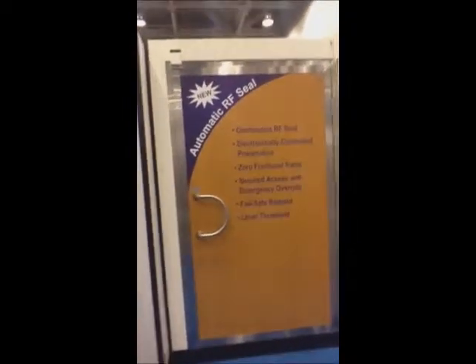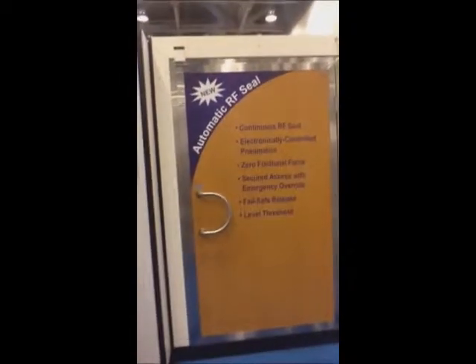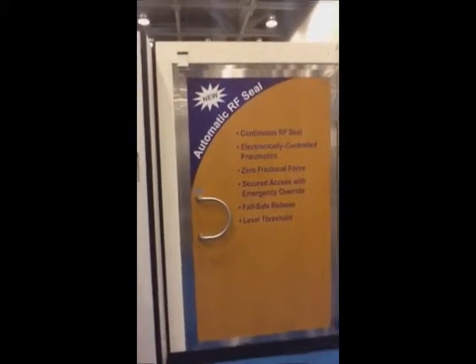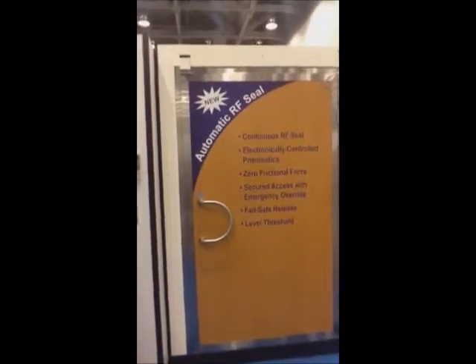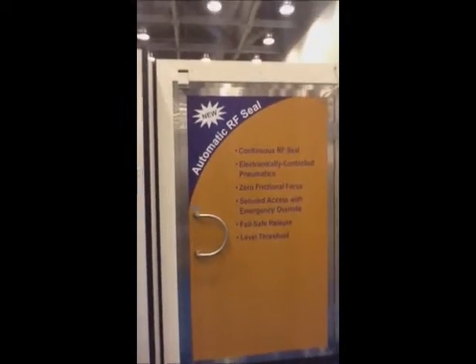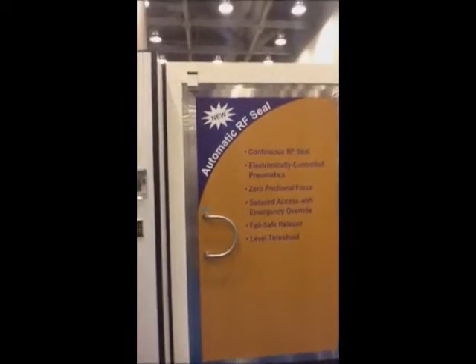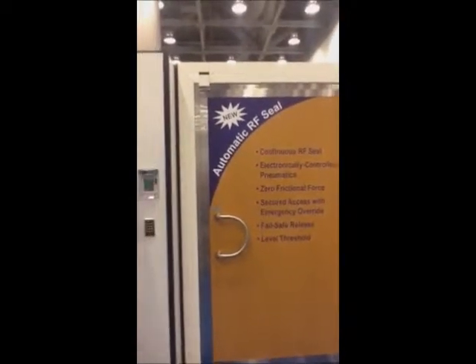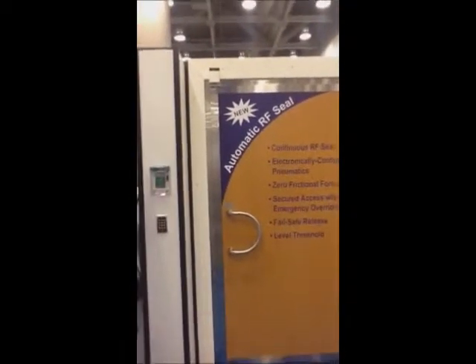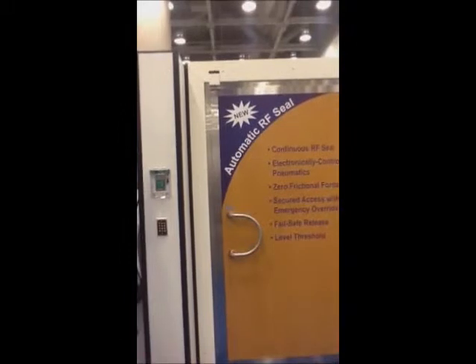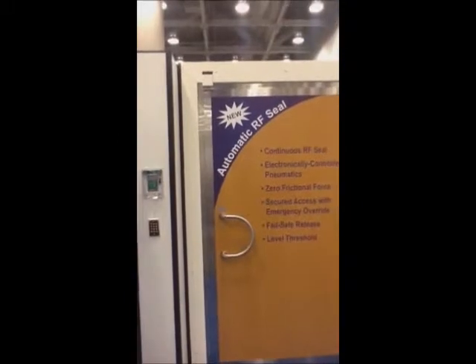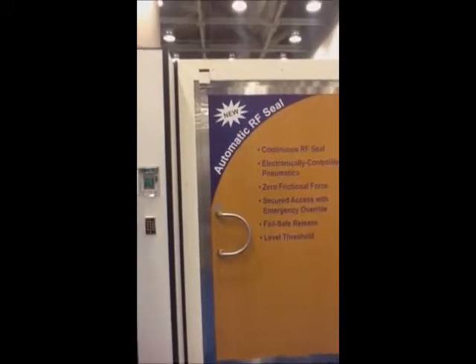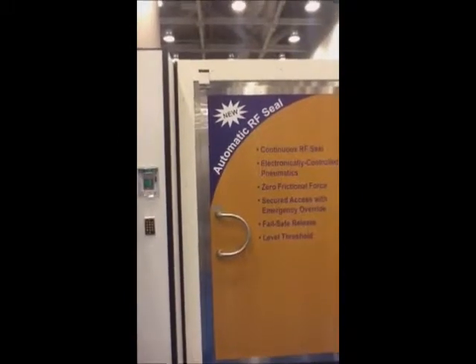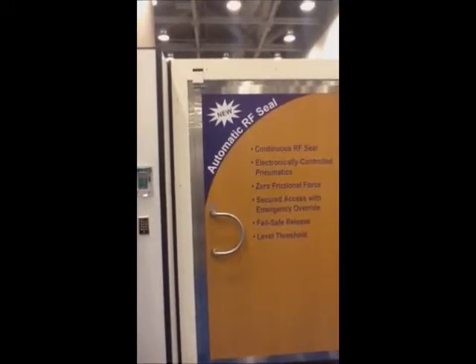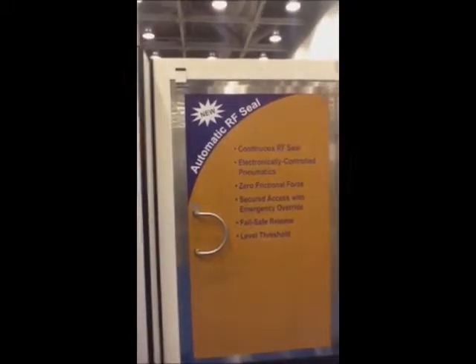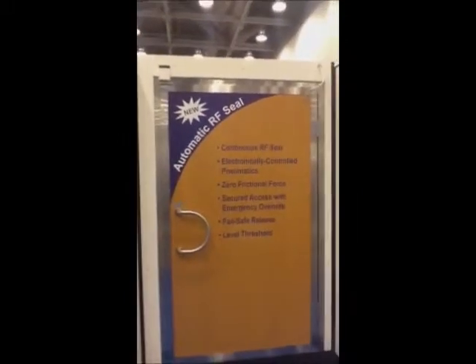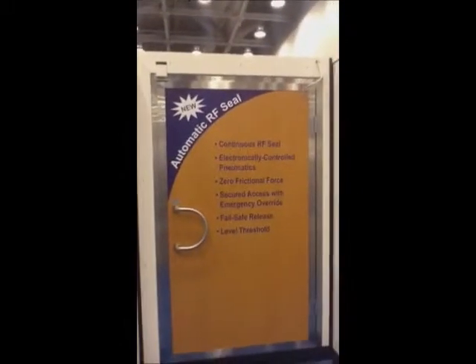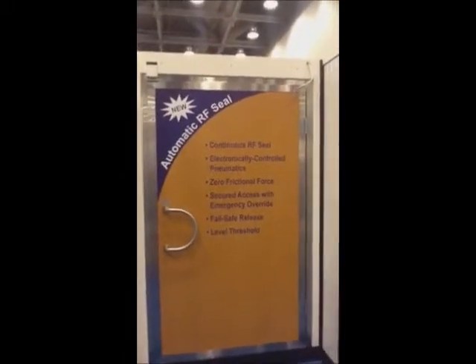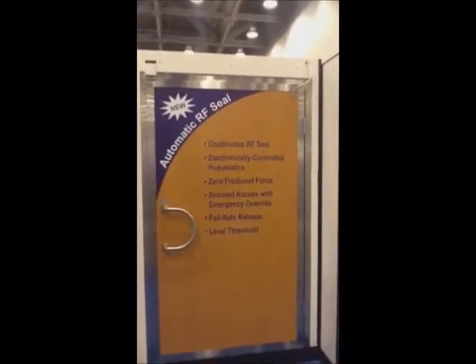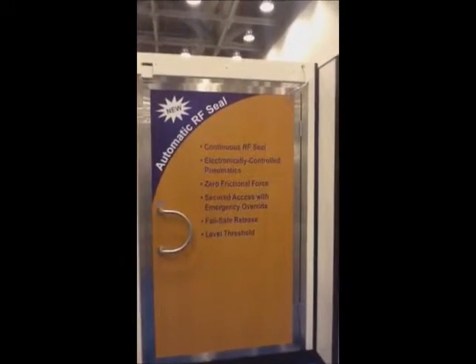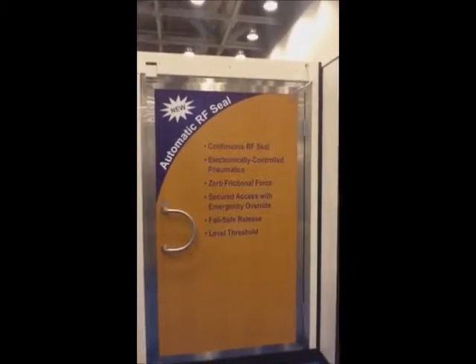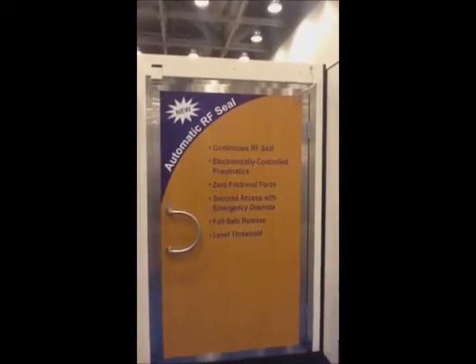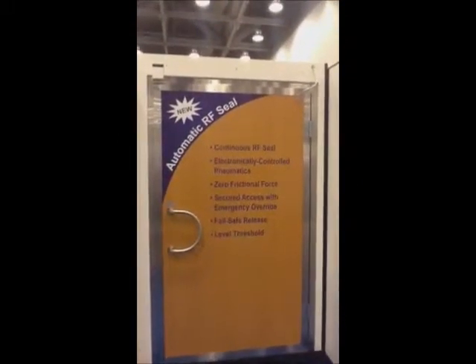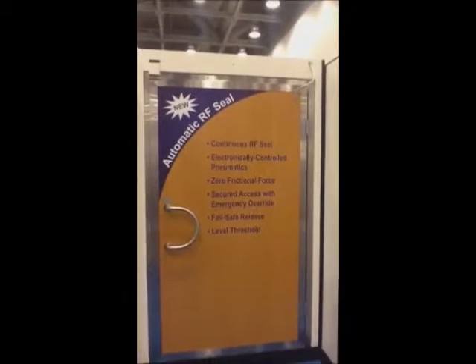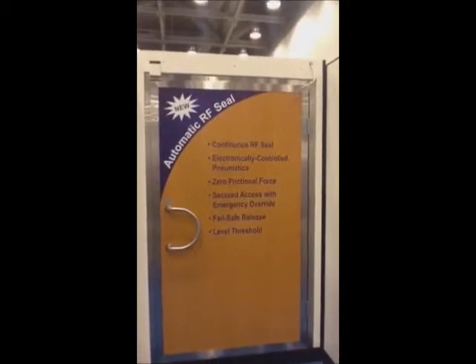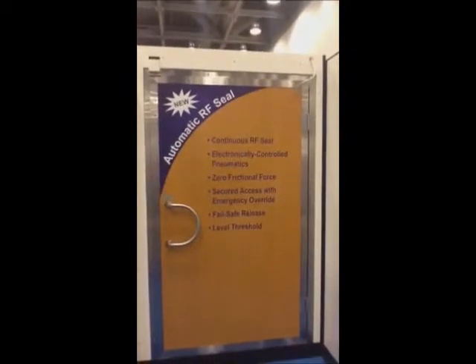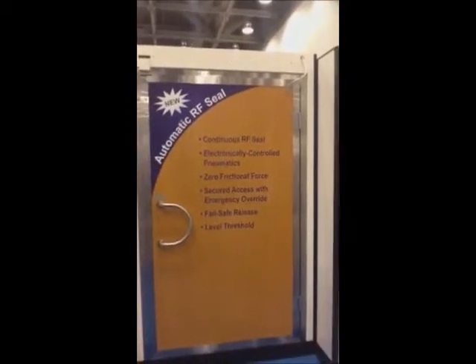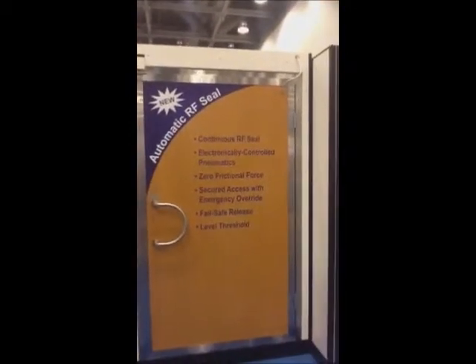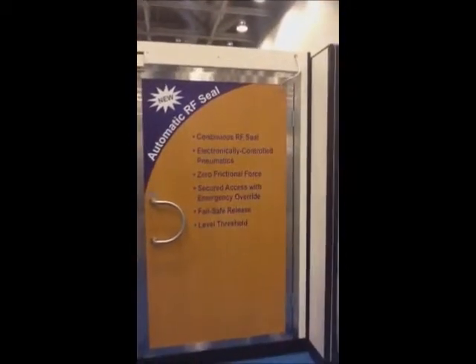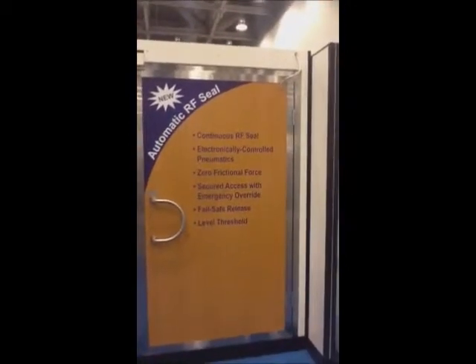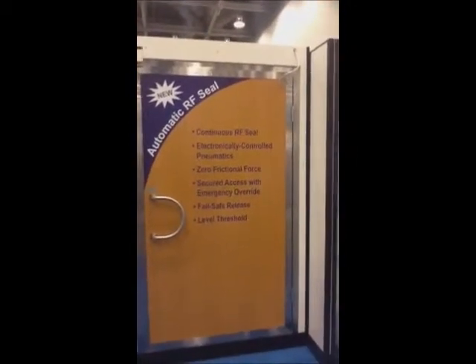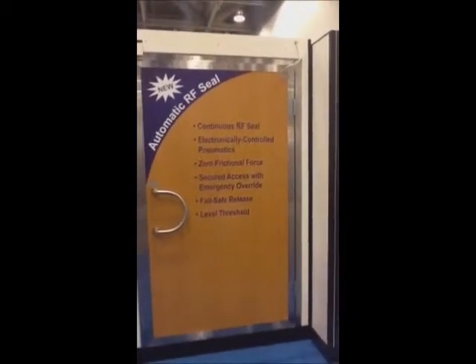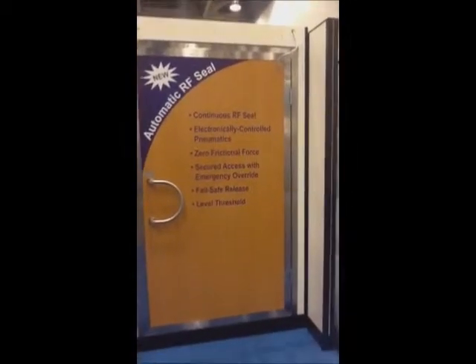What we have here is what you would have seen if you had been able to come to the ASHA show in San Francisco. We're in the IMEDCO booth and we're looking at the new automatic RF seal door that we had talked to you about during our visit.